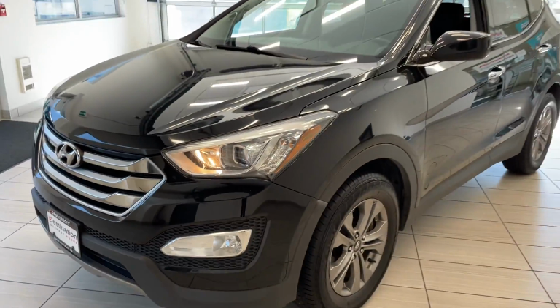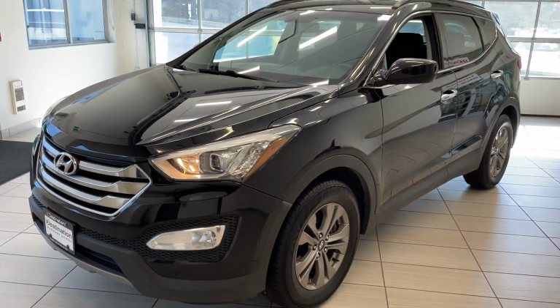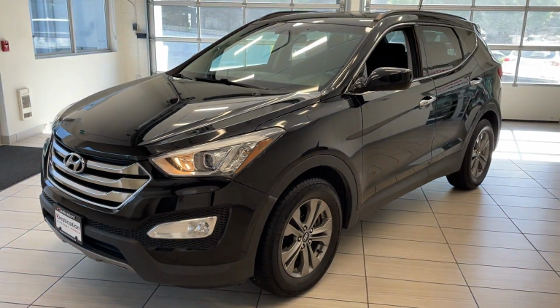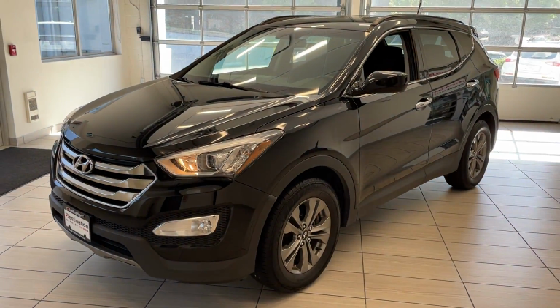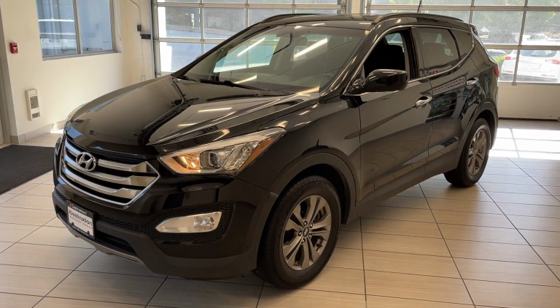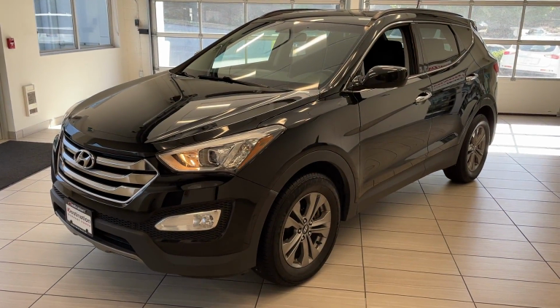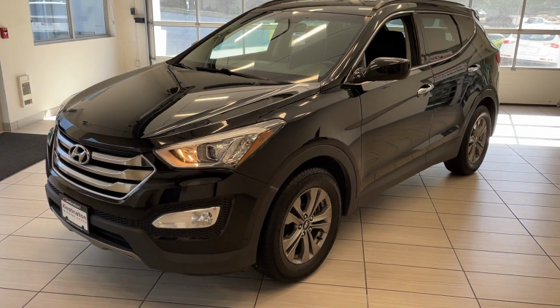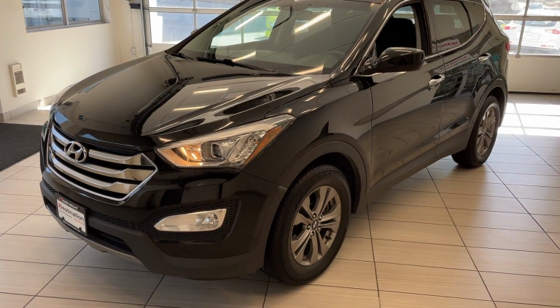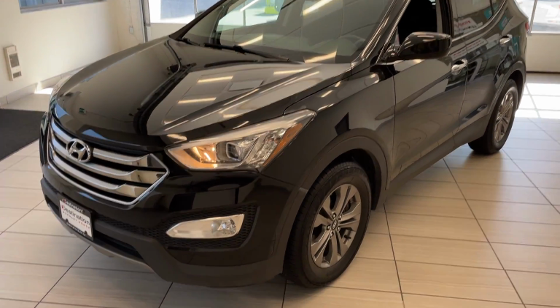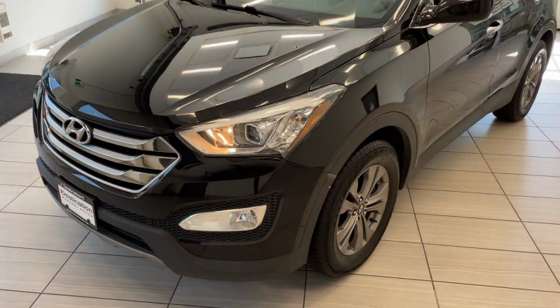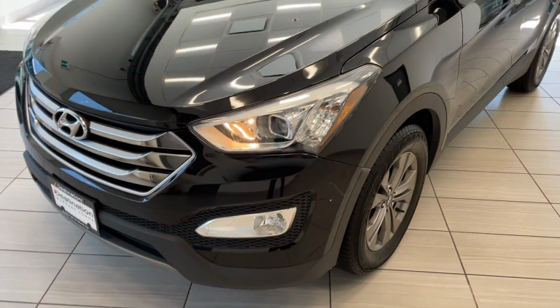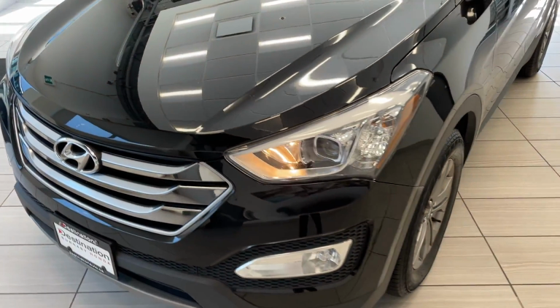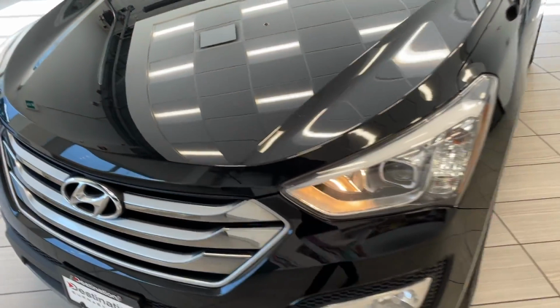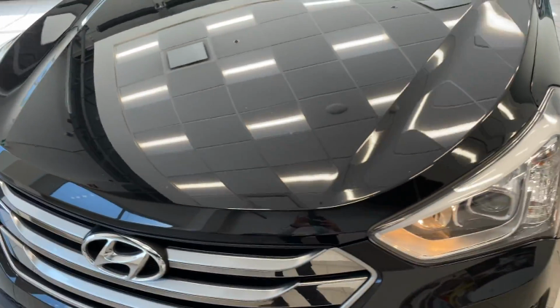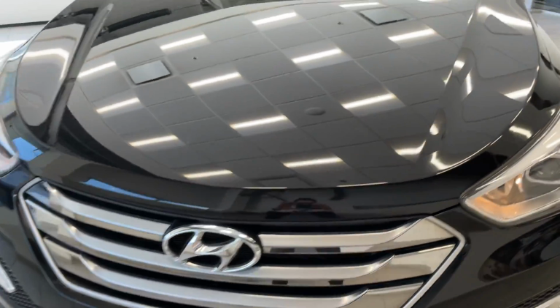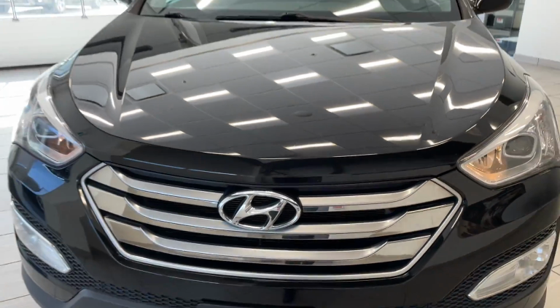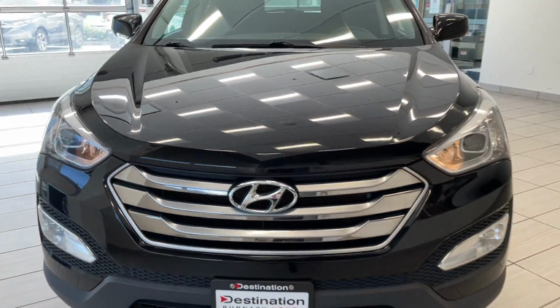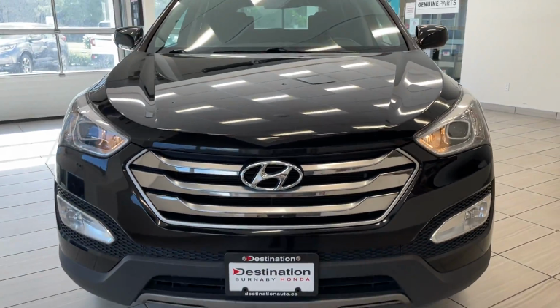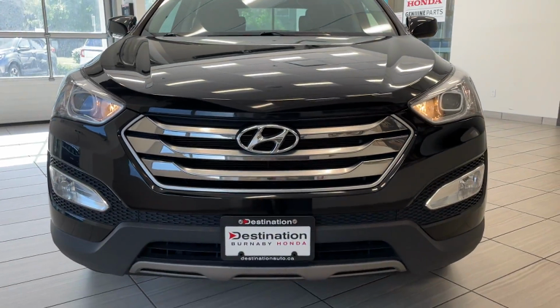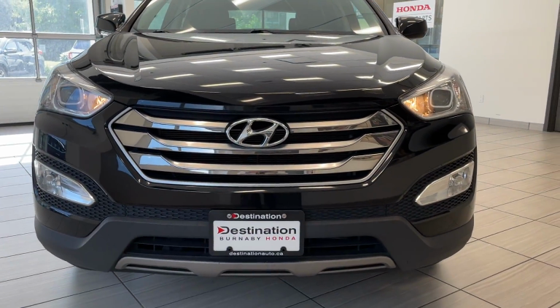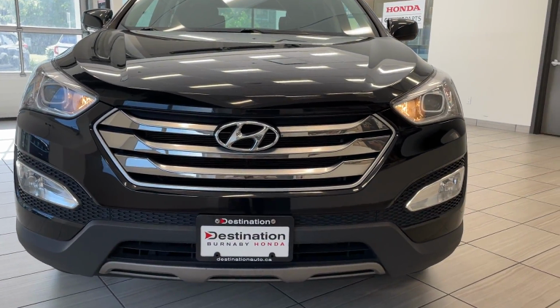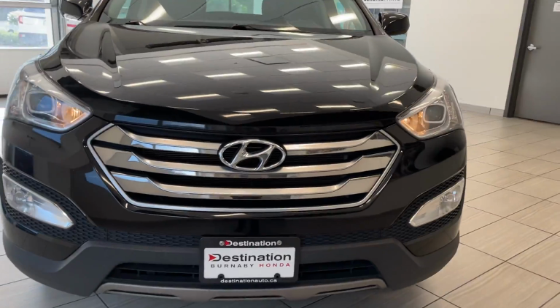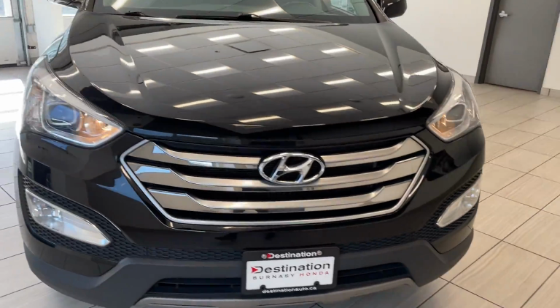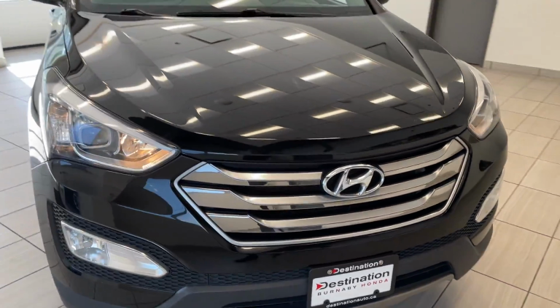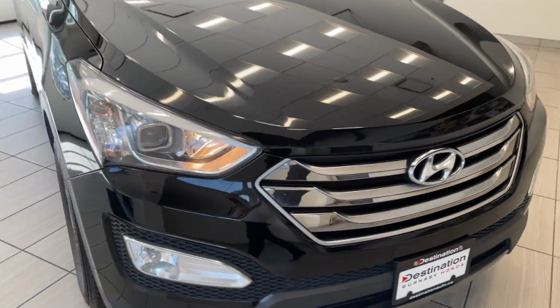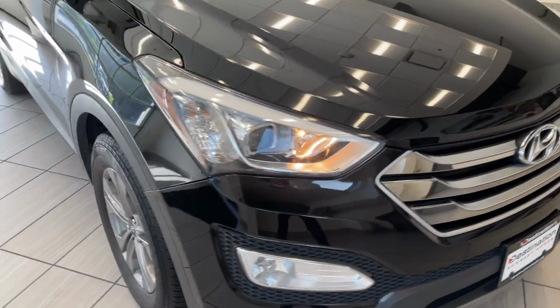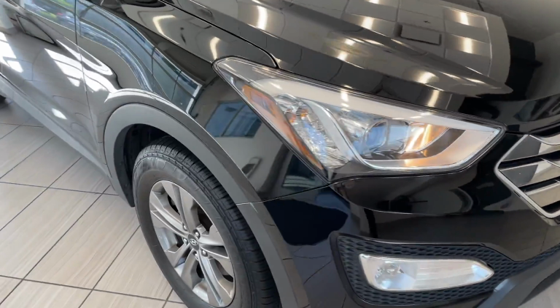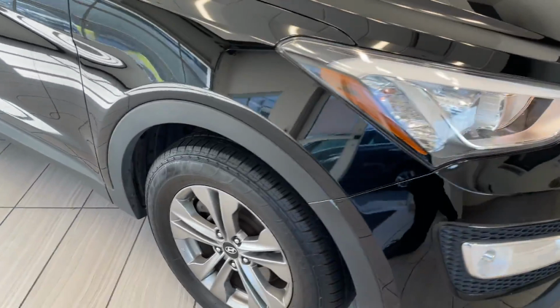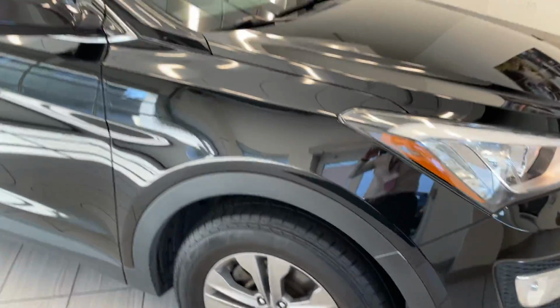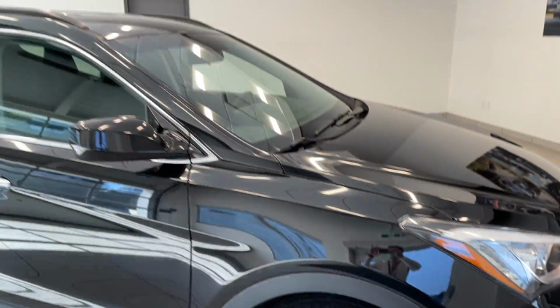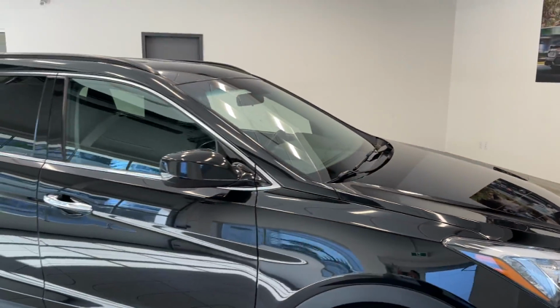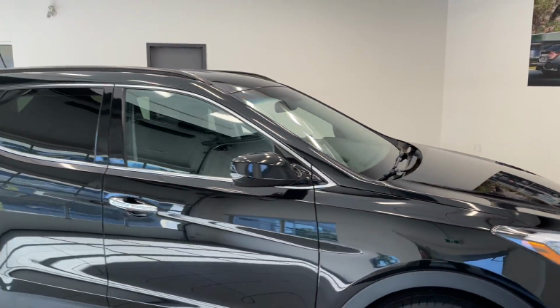Here's a quick look at our 2016 Hyundai Santa Fe. The Santa Fe comes in black and looks absolutely tremendous. It is clearly well taken care of by its previous owner. It's got those nice fog lights there and some big nice rims.